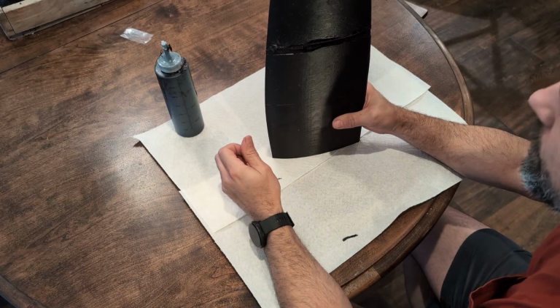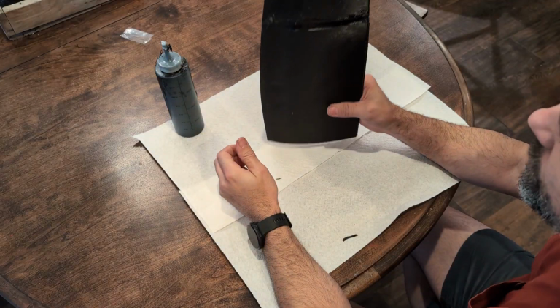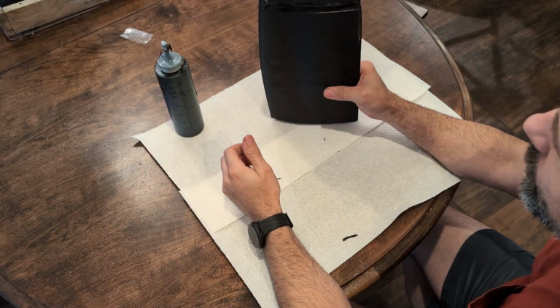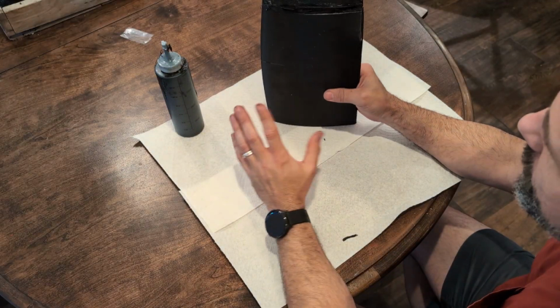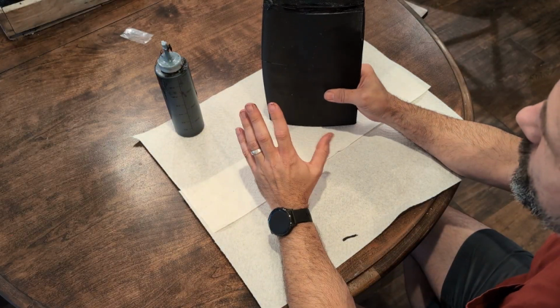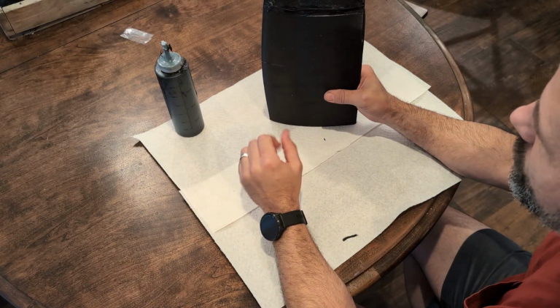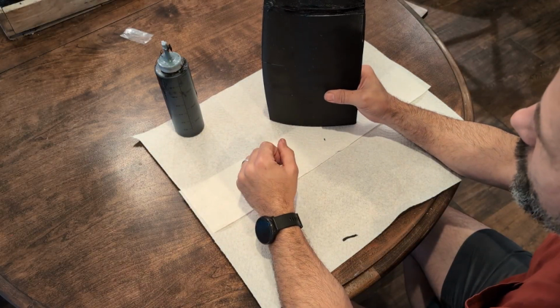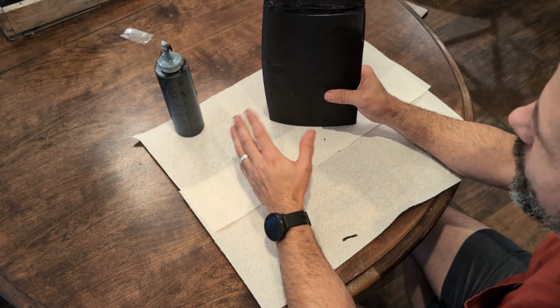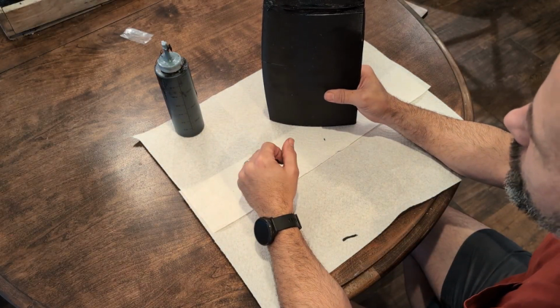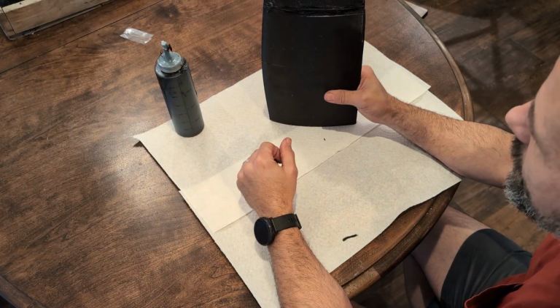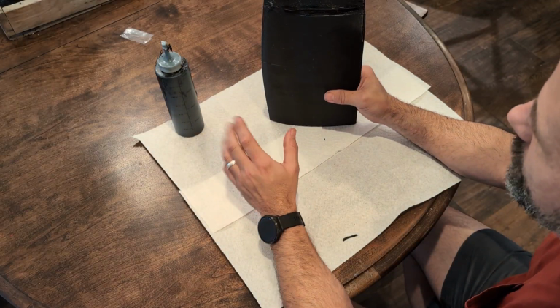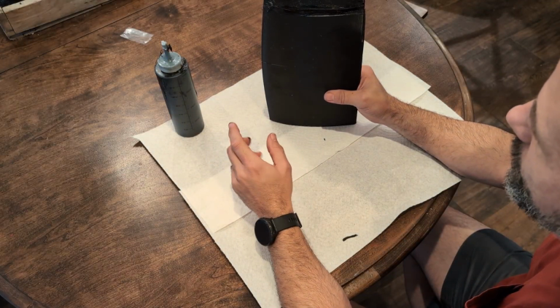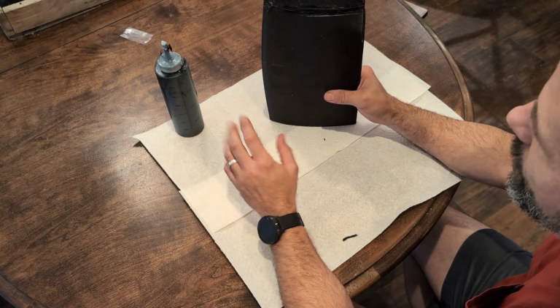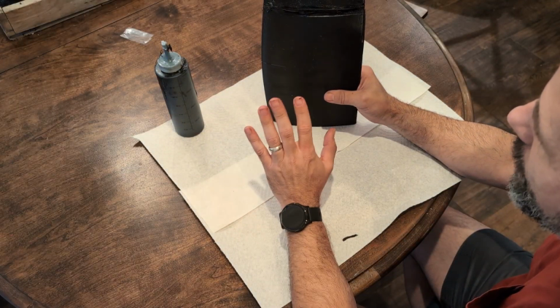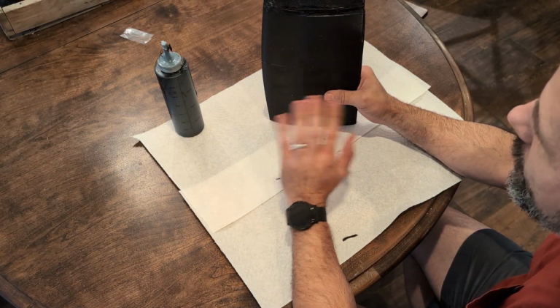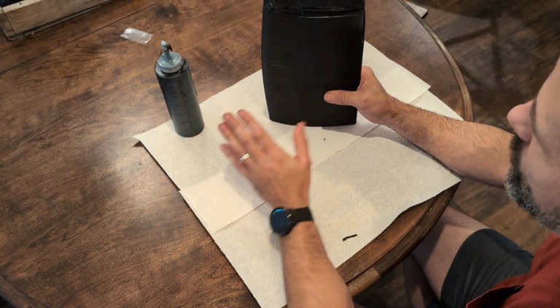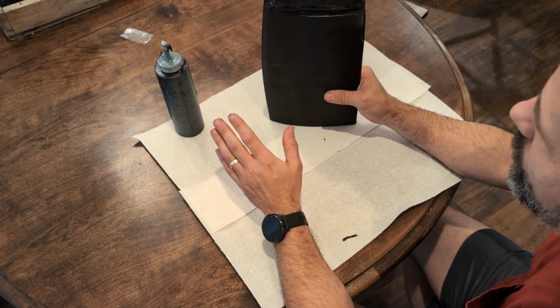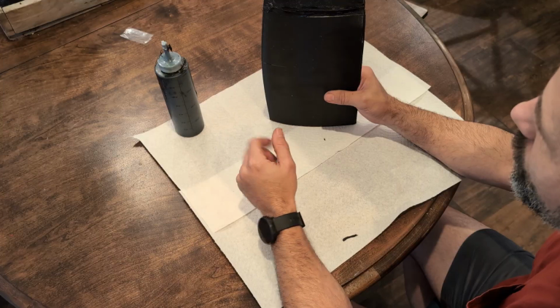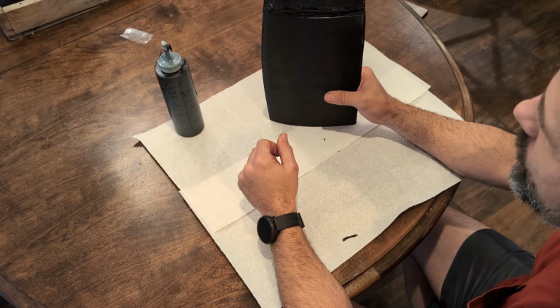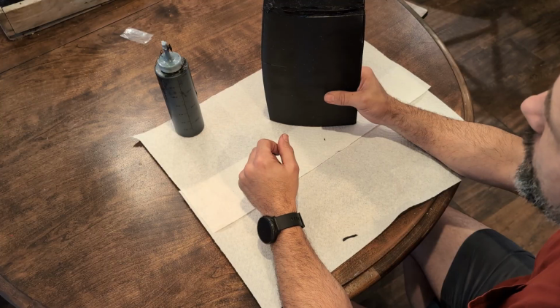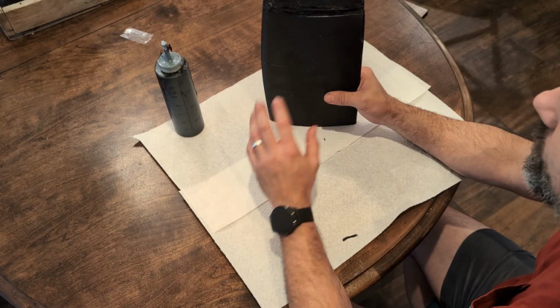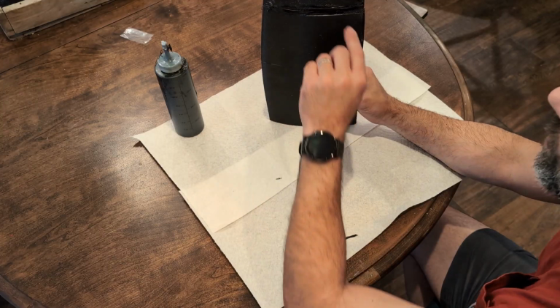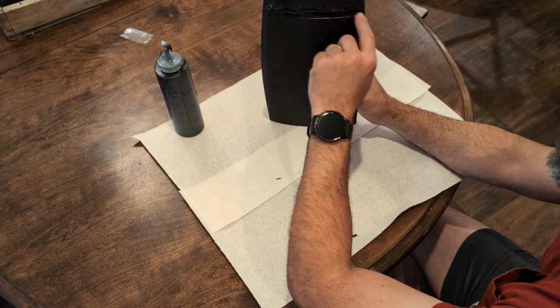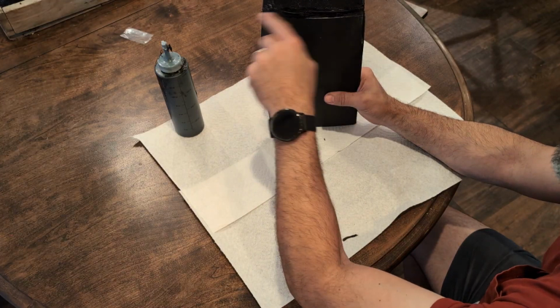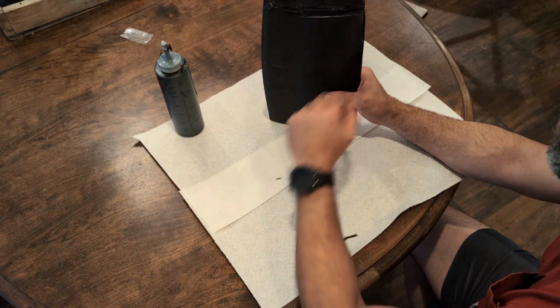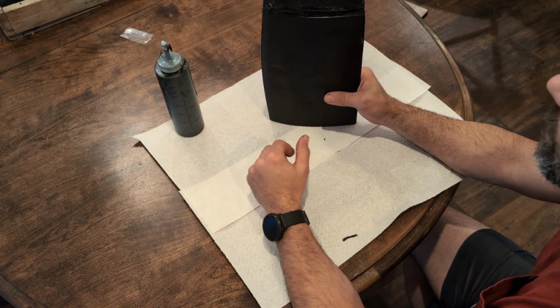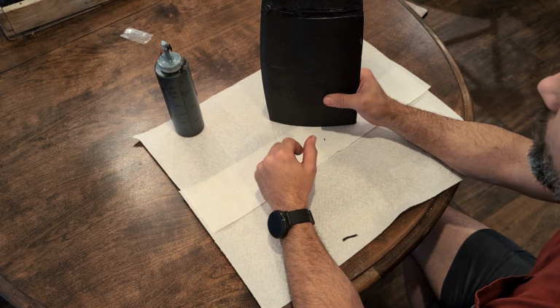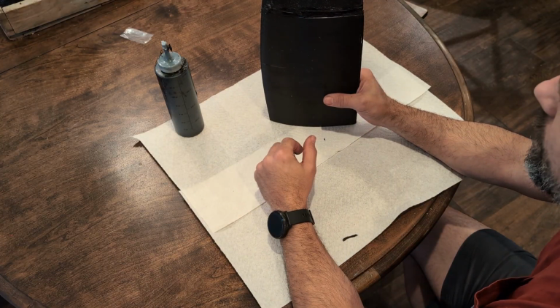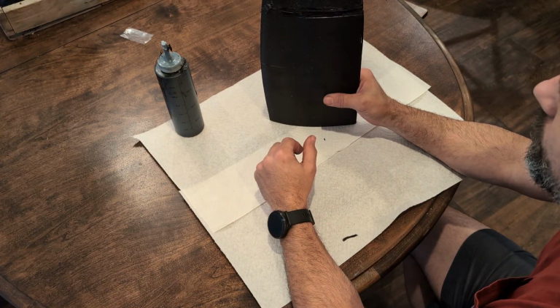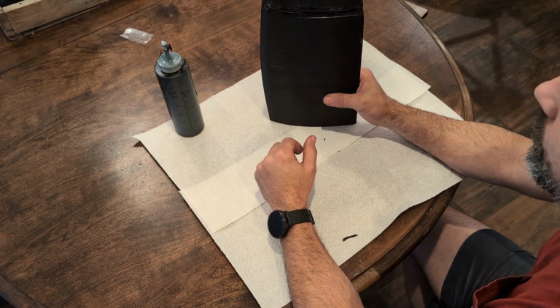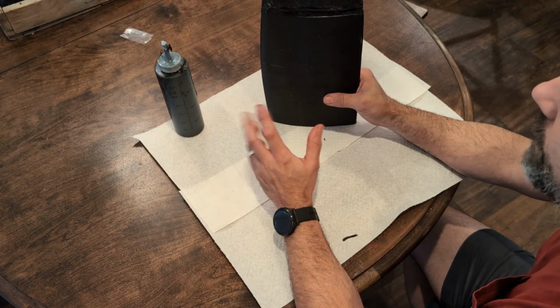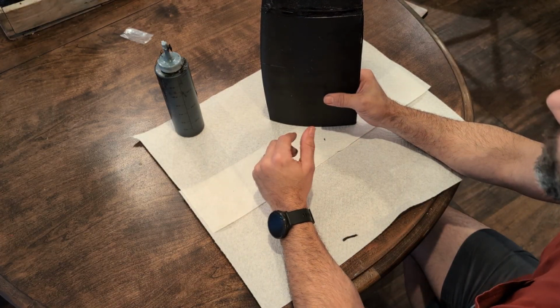We're going to let this dry for about a day, and then I'll come back and show you what we're going to do next to strengthen the joint even further.